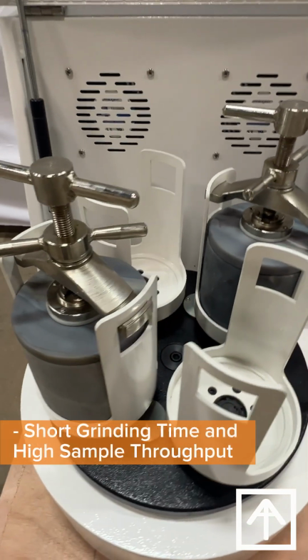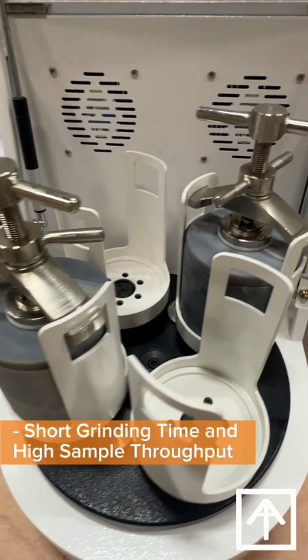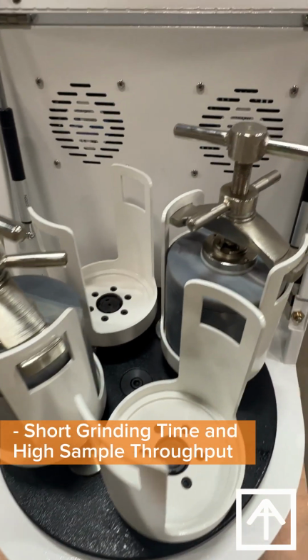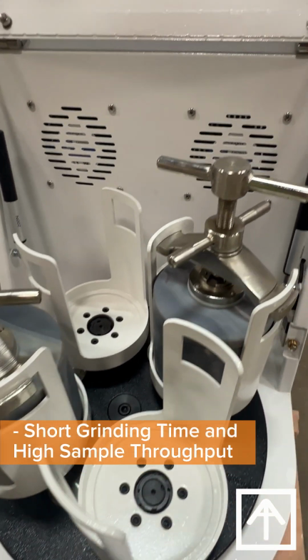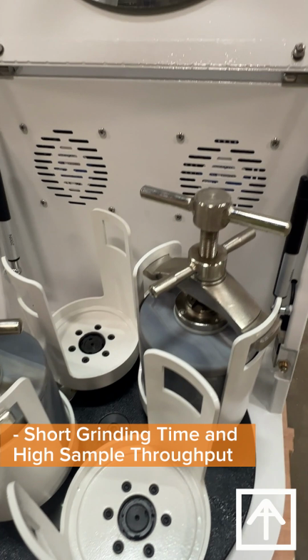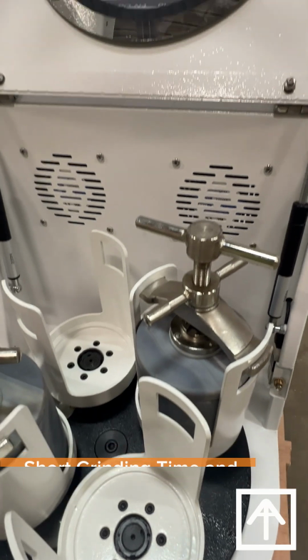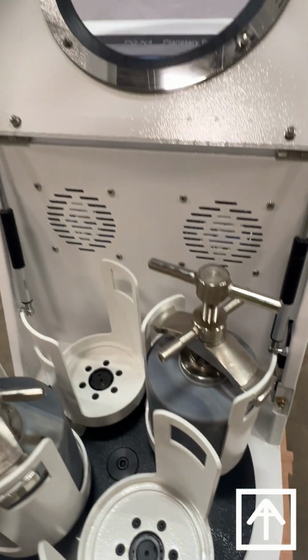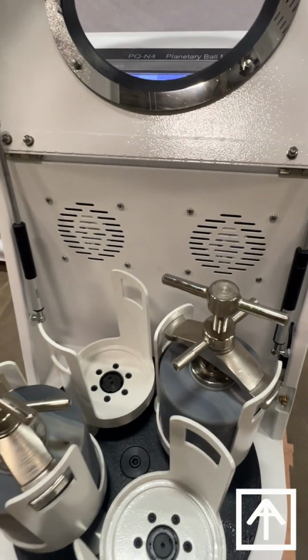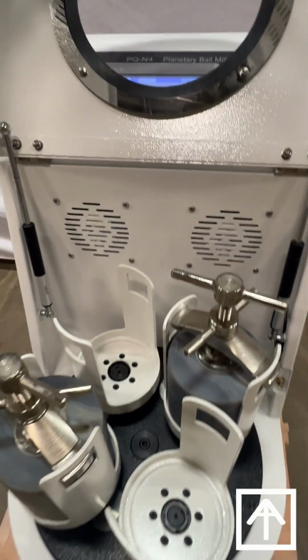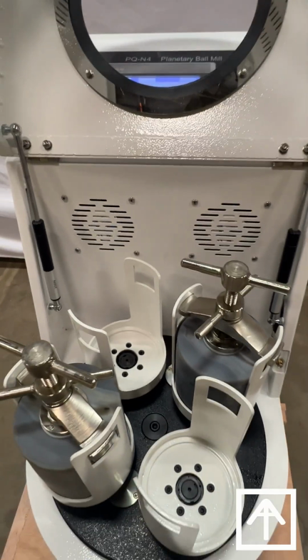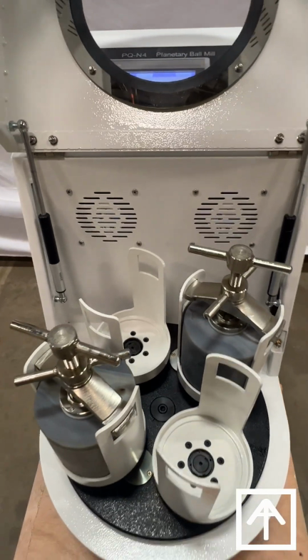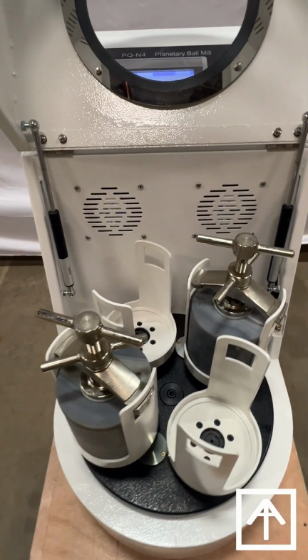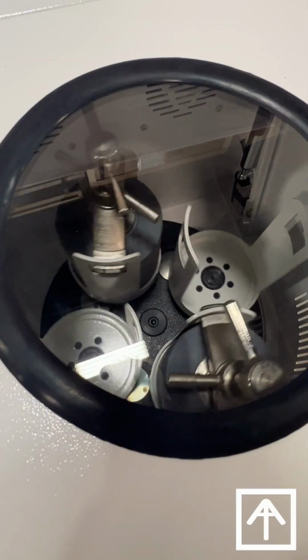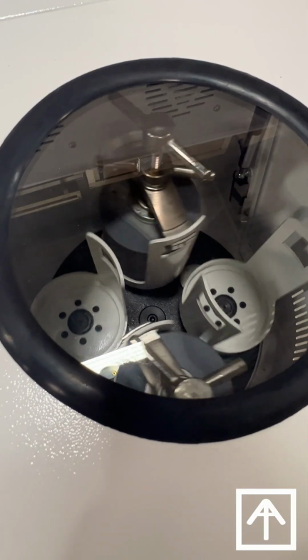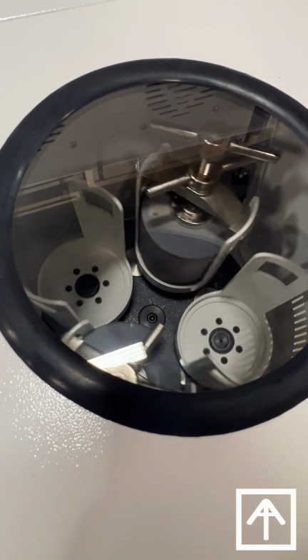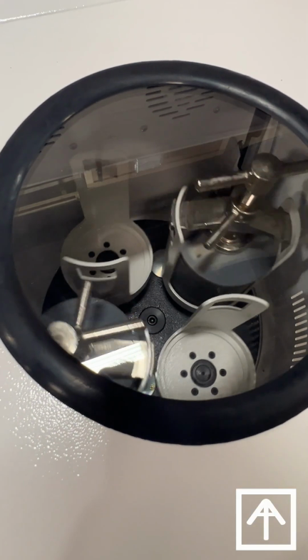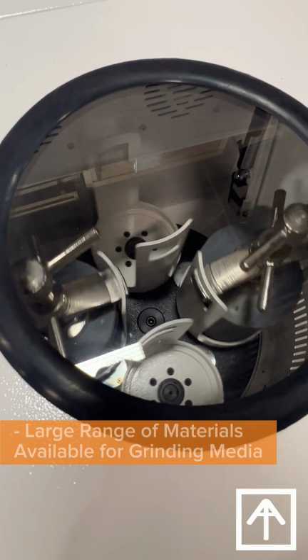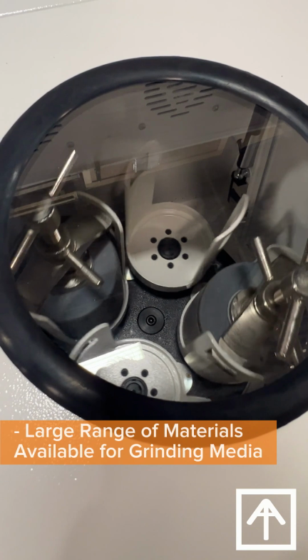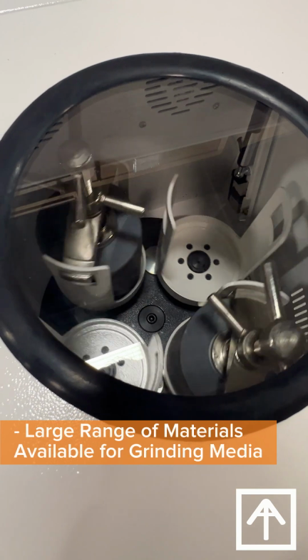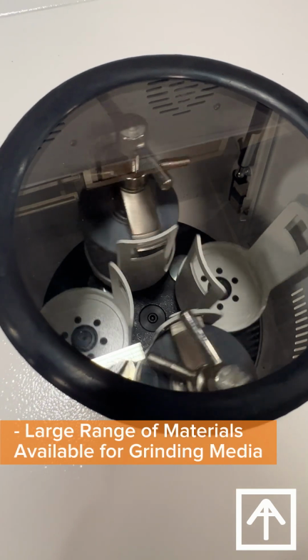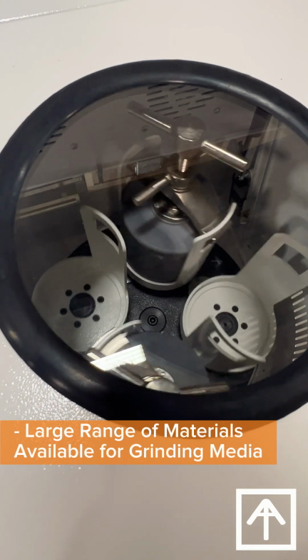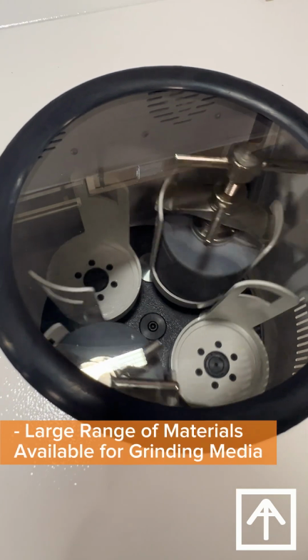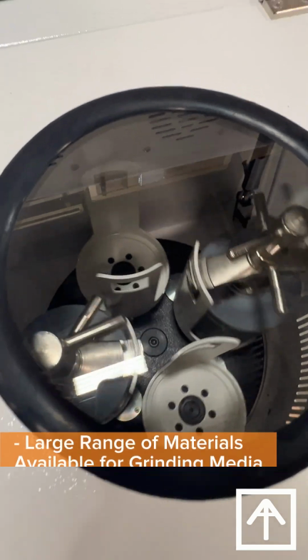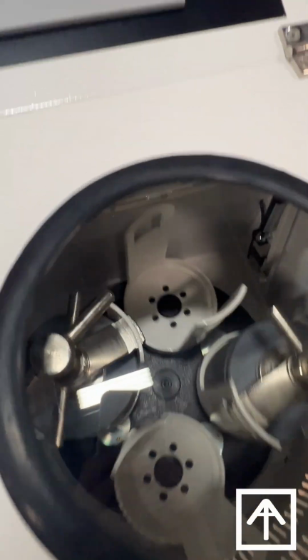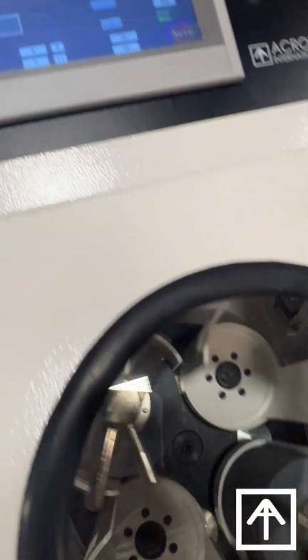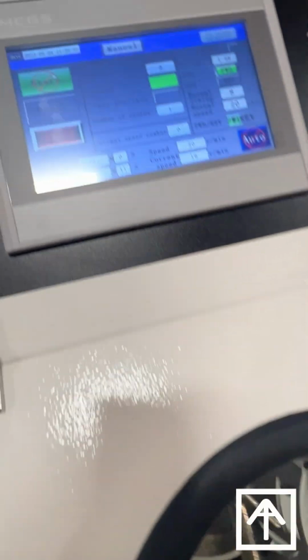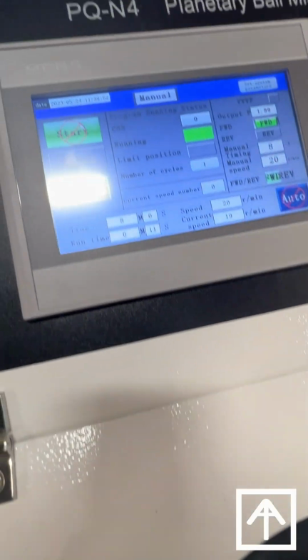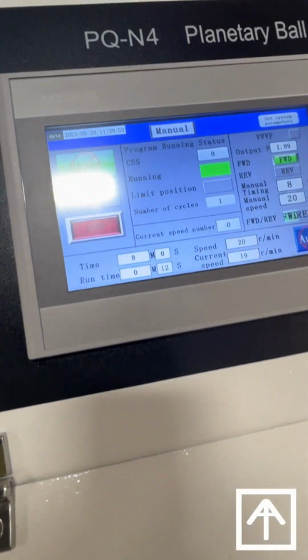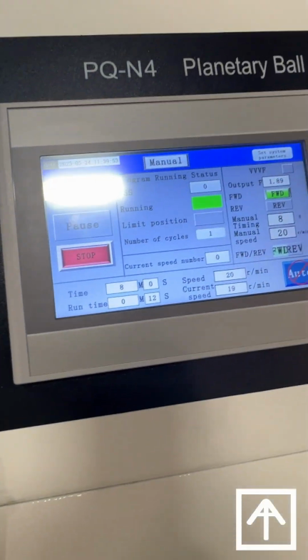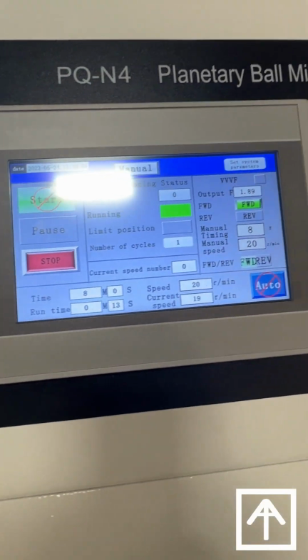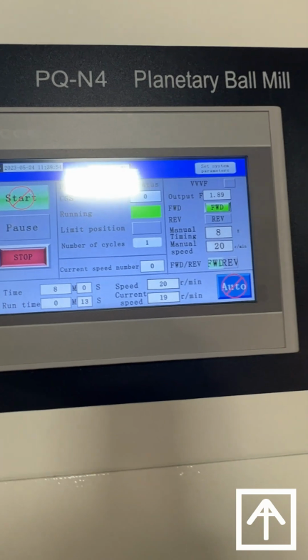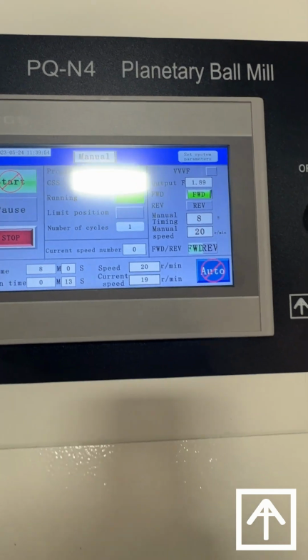We offer a wide variety of grinding jars and media including stainless steel, agate, alumina ceramic, zirconium oxide, PTFE, nylon, tungsten carbide, vacuum jars, and jar jackets.